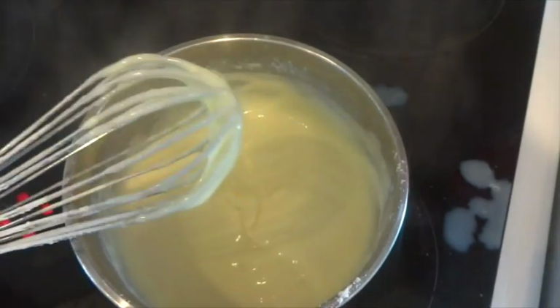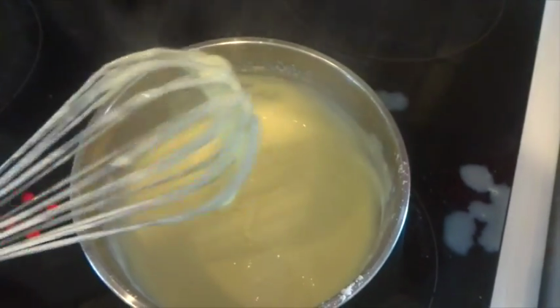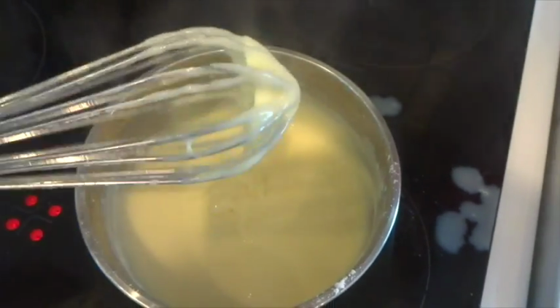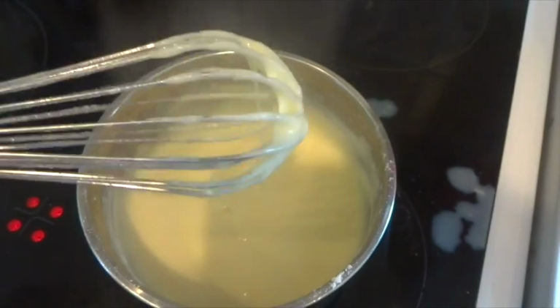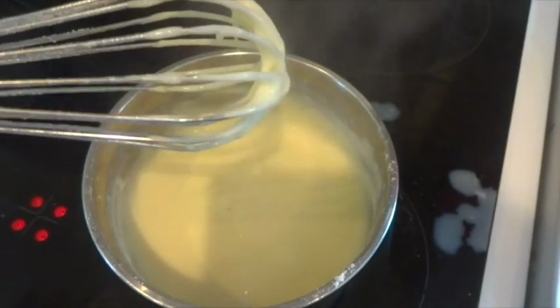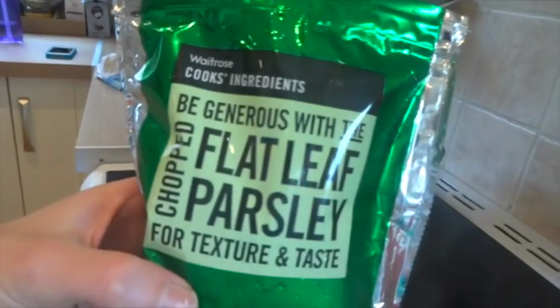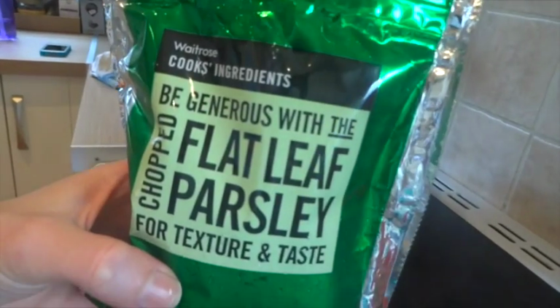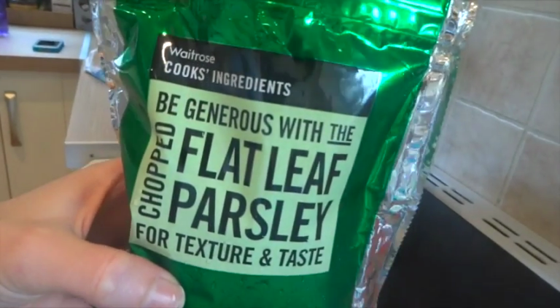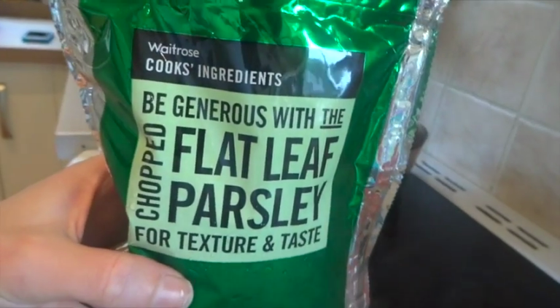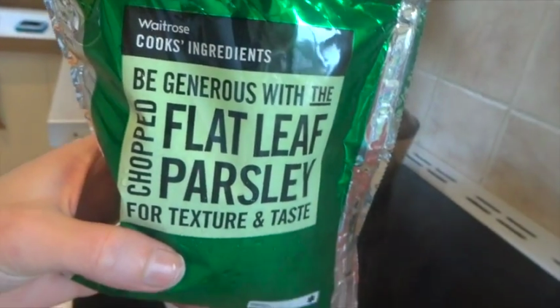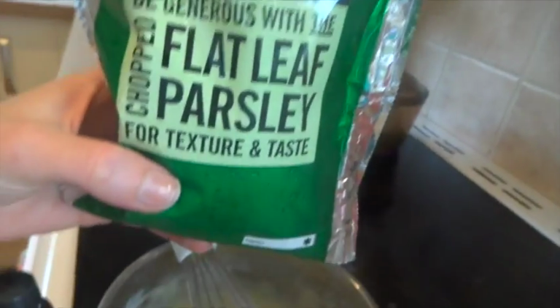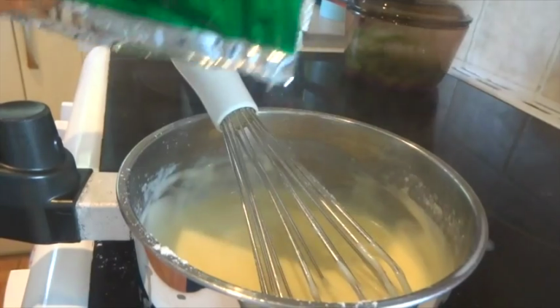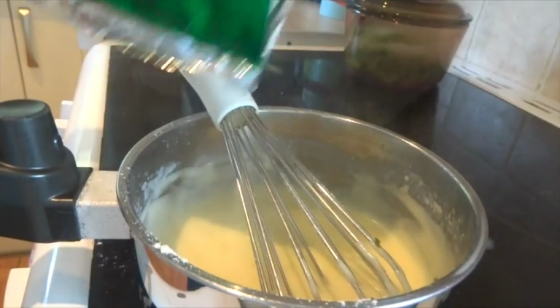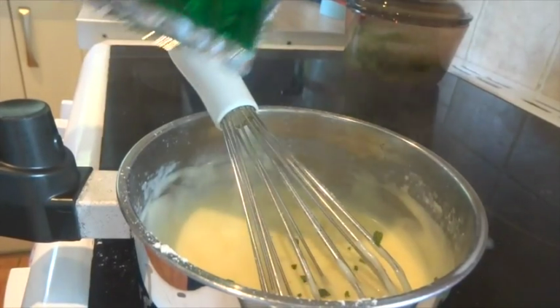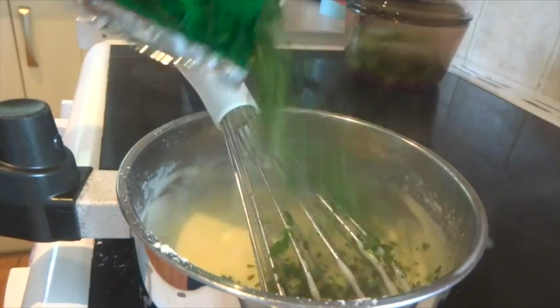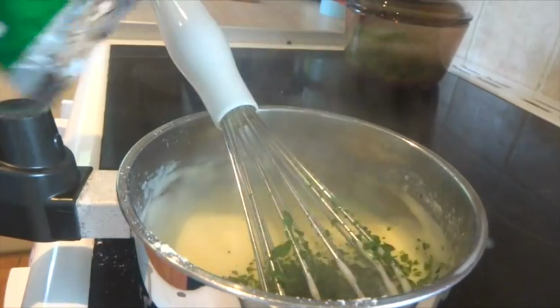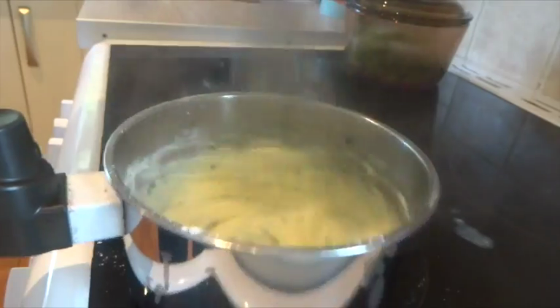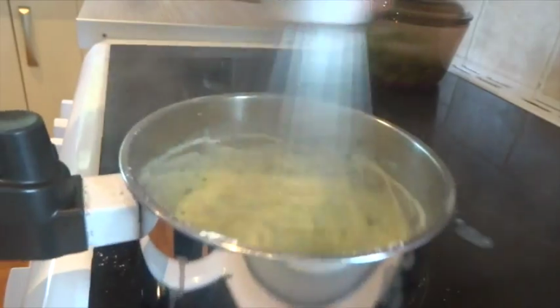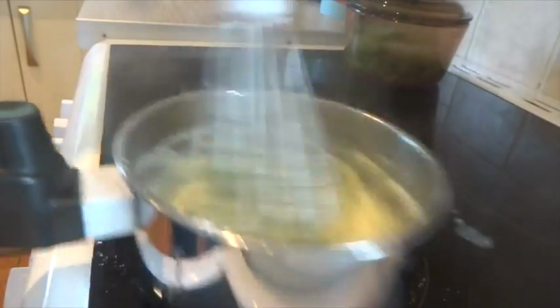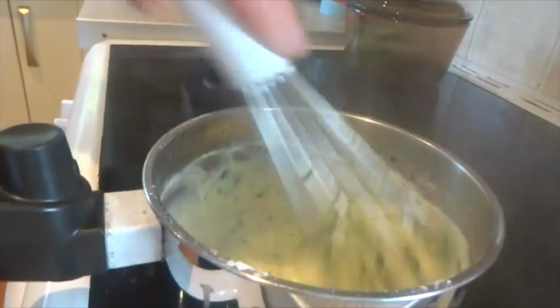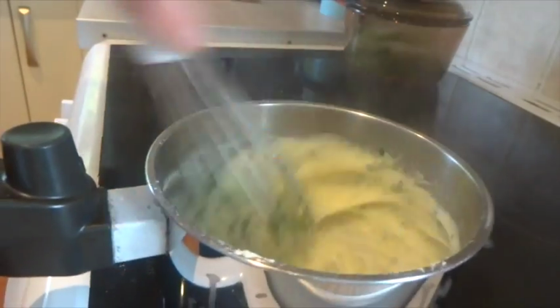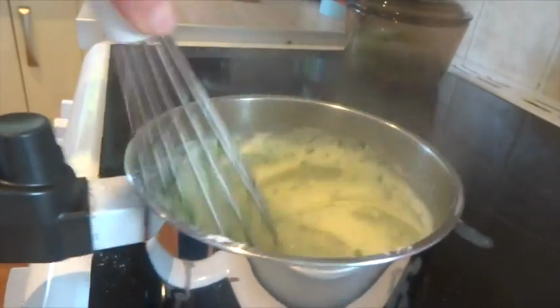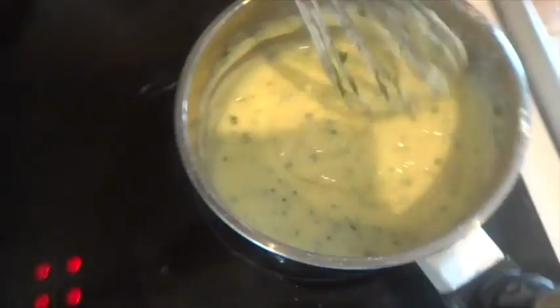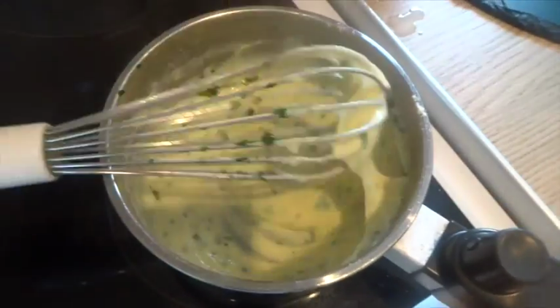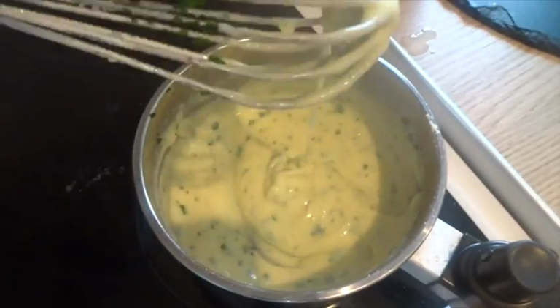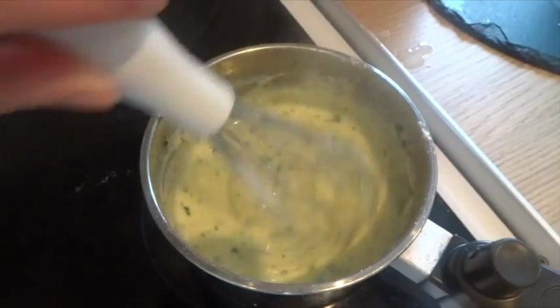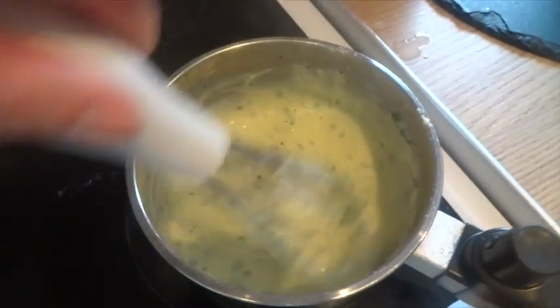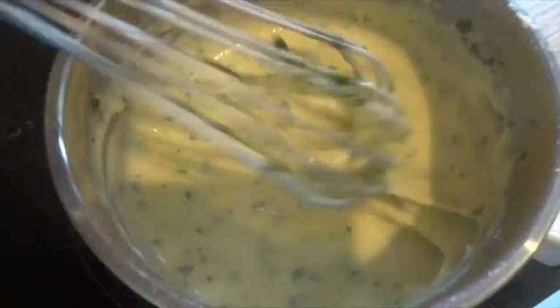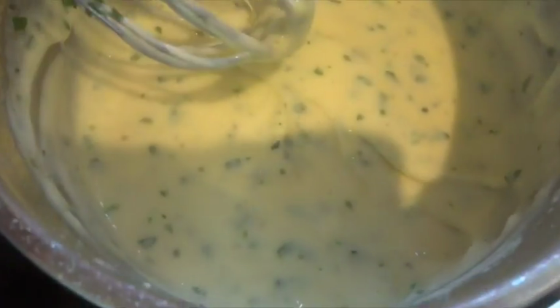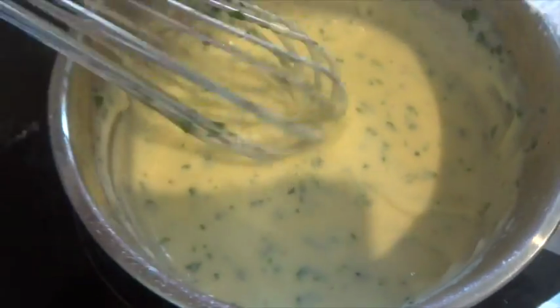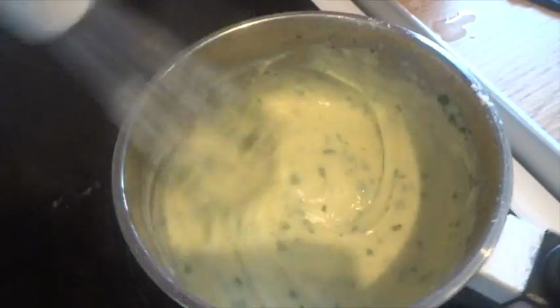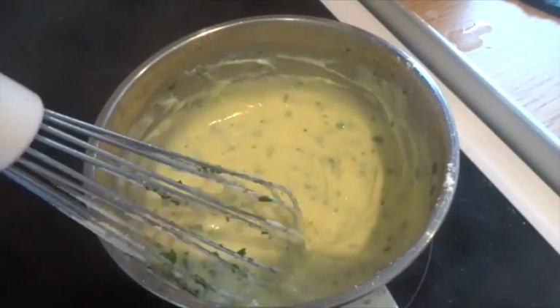Once you're happy with the consistency, you need to go ahead and add in your parsley. I'm using frozen parsley — you can add in fresh or even dried — and then I usually add in a good sprinkle of salt and pepper. And that's pretty much your sauce done.